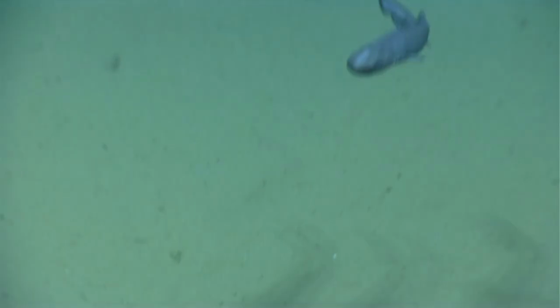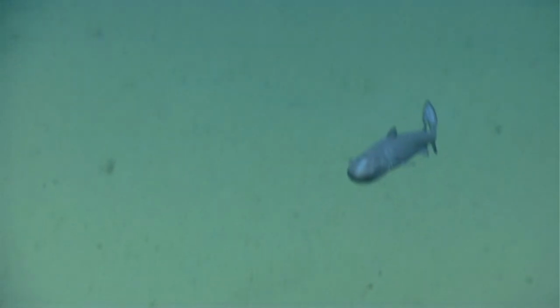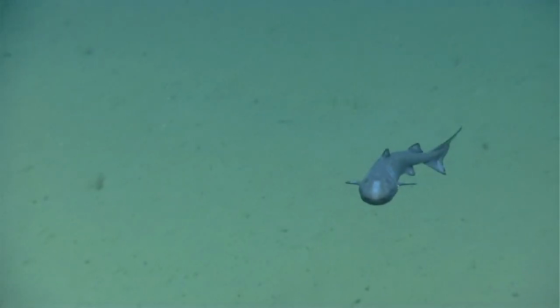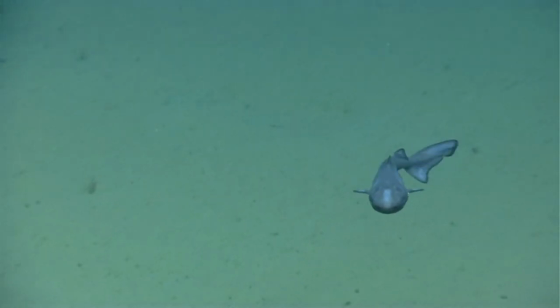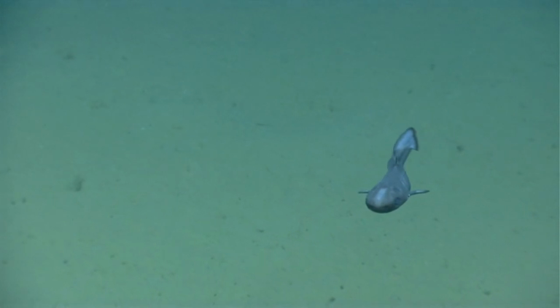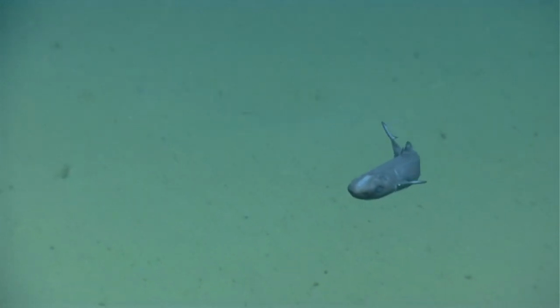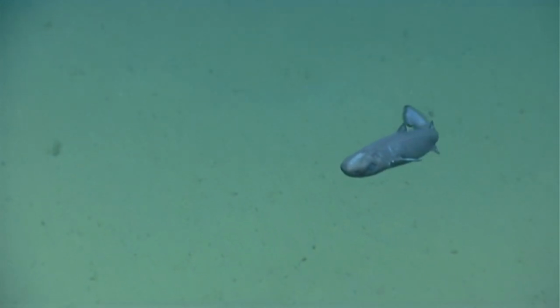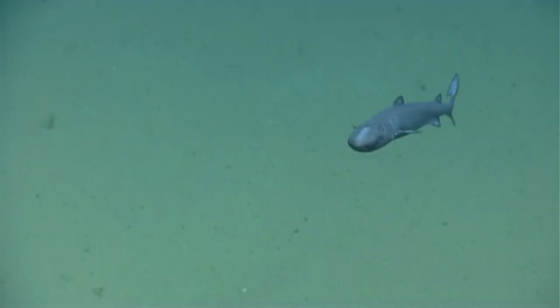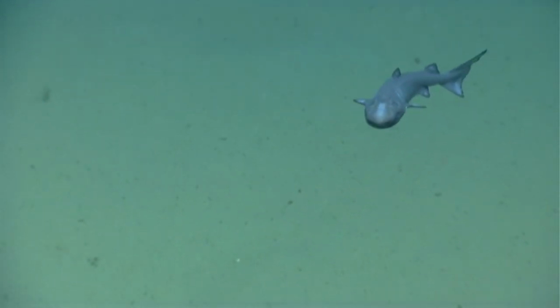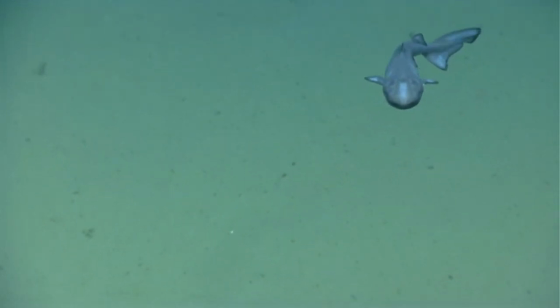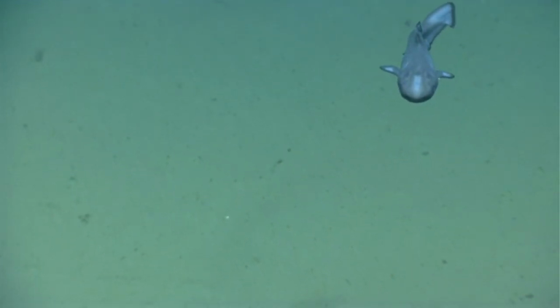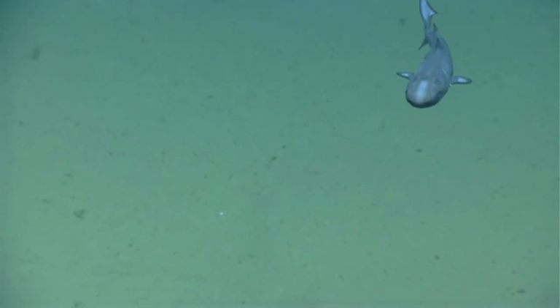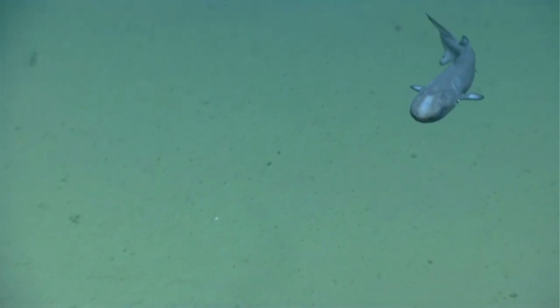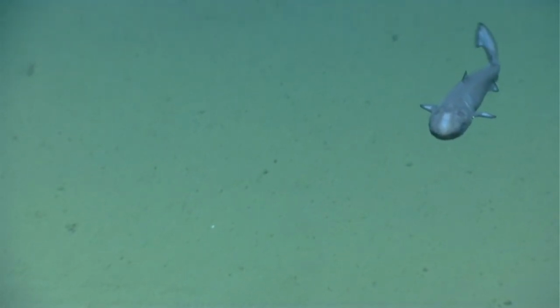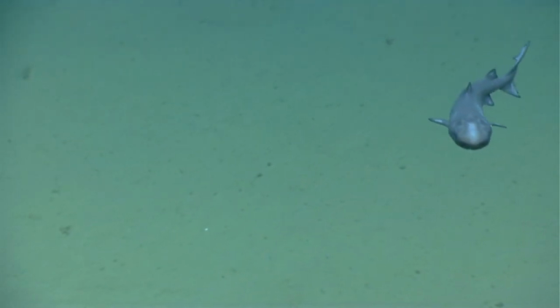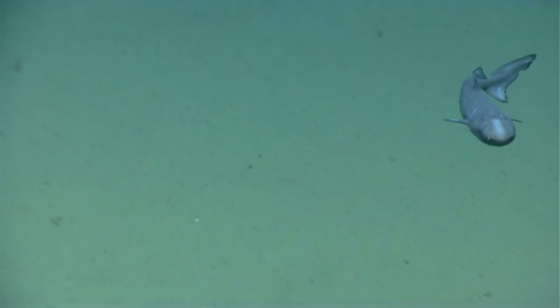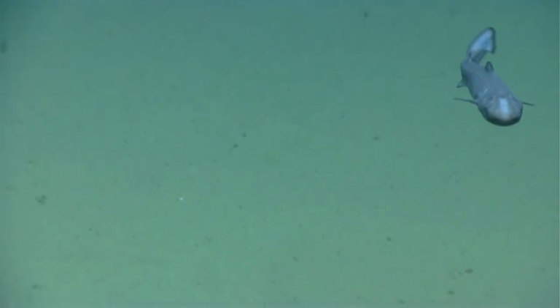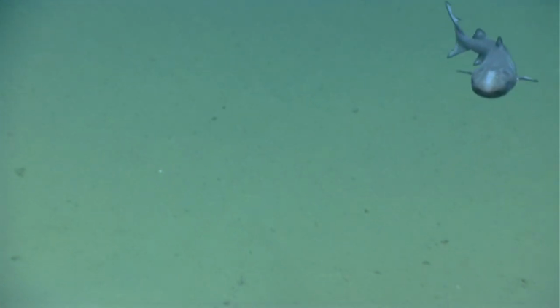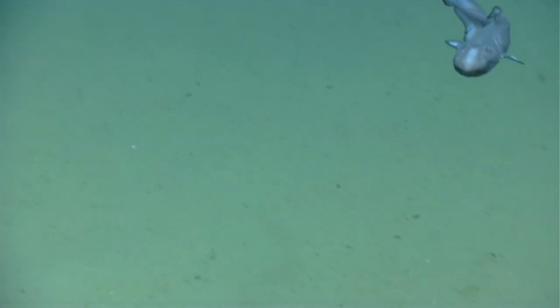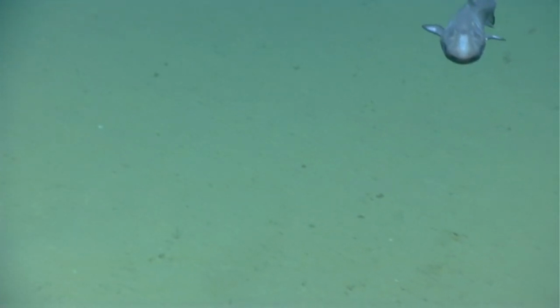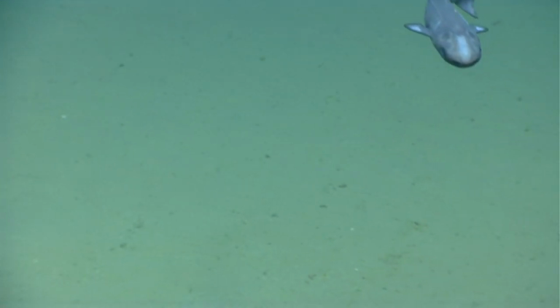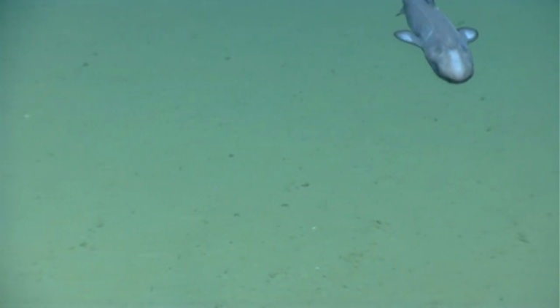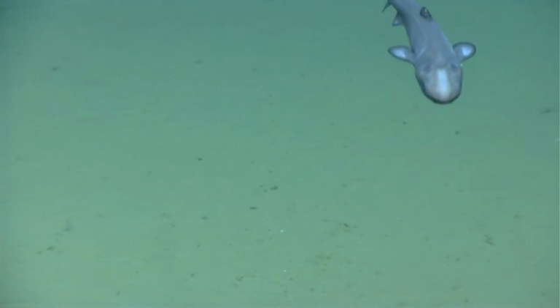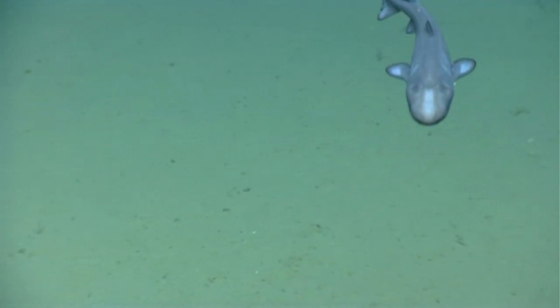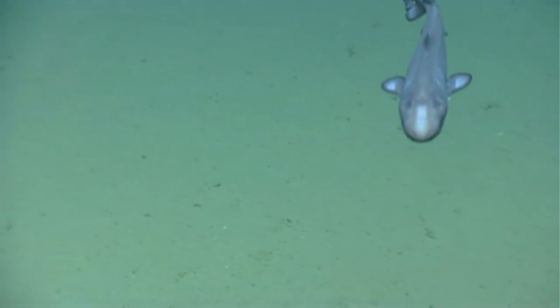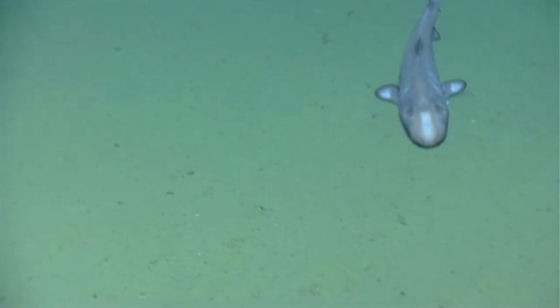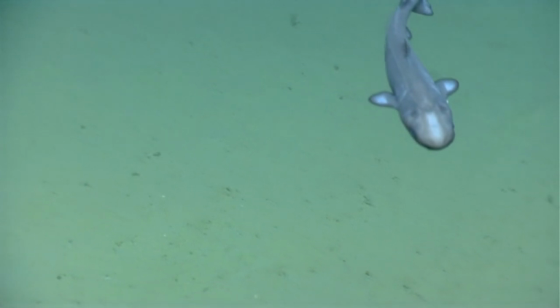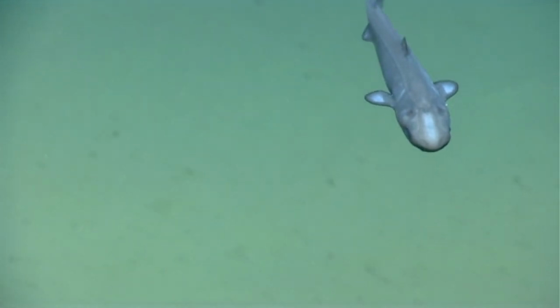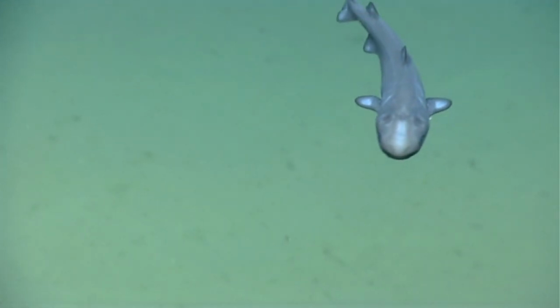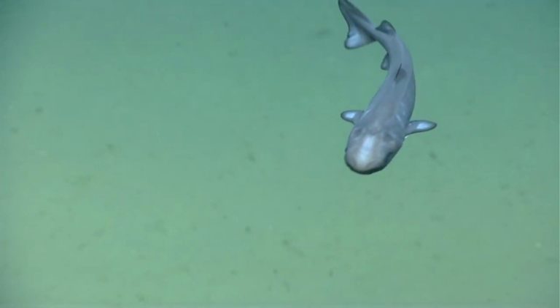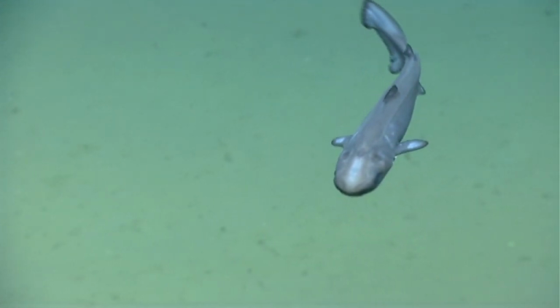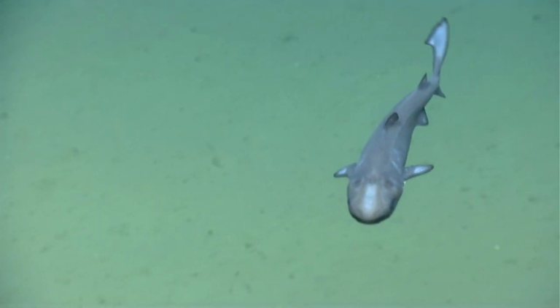Lantern sharks are known as some of the smallest sharks in the world. Technically, it's not known with certainty which shark is the smallest because new shark species, including lantern shark species, are described almost yearly.